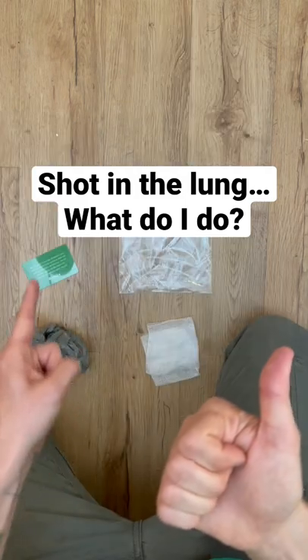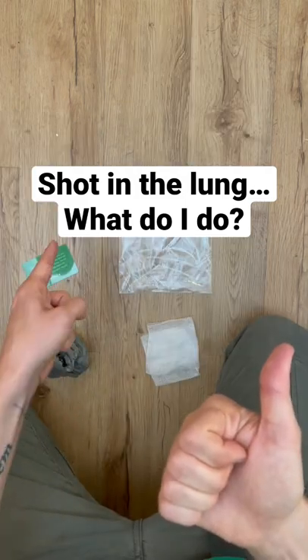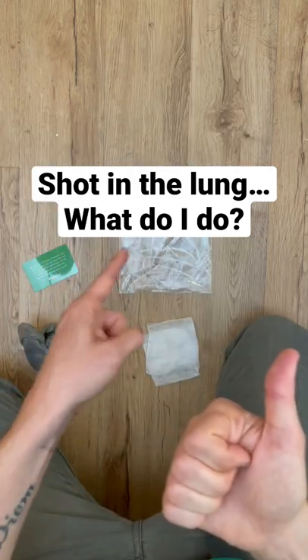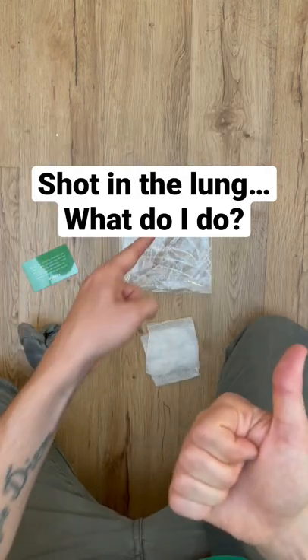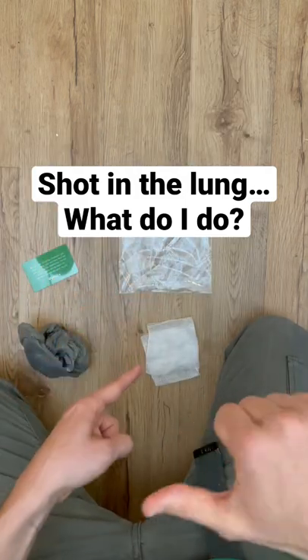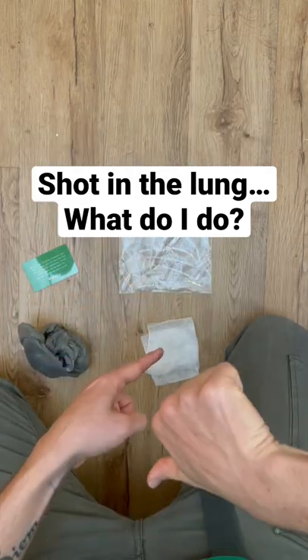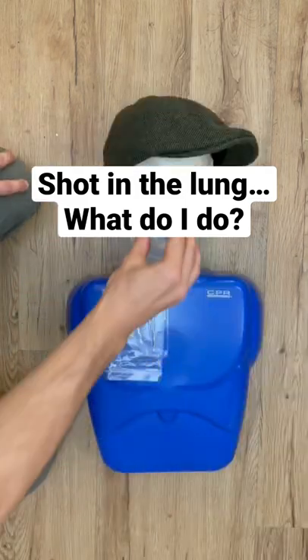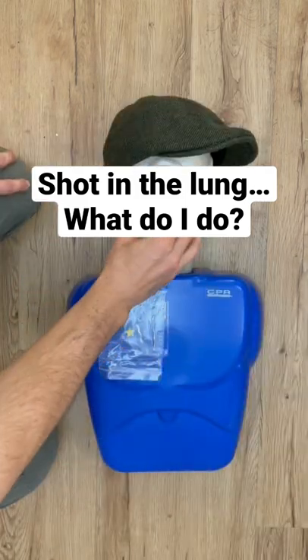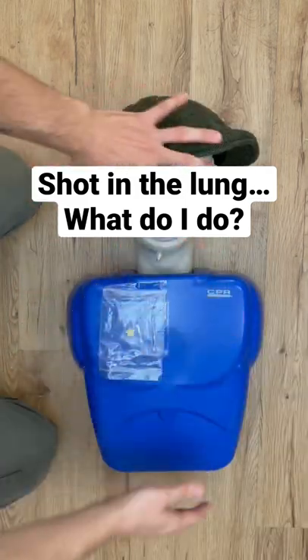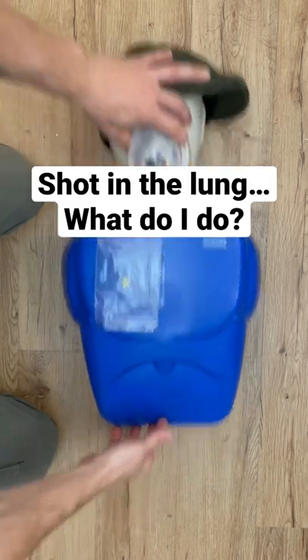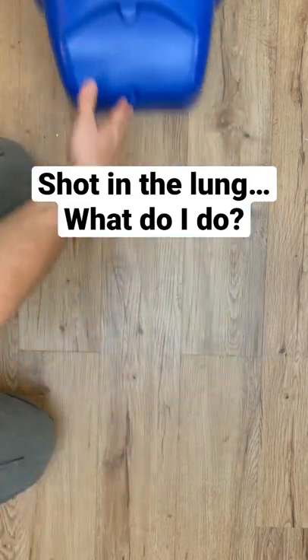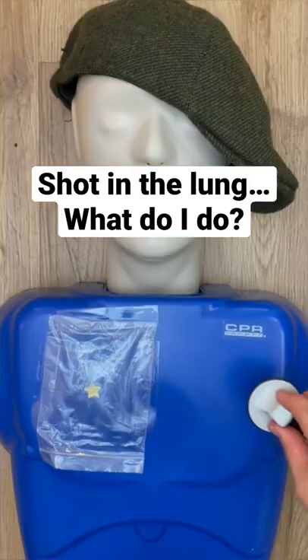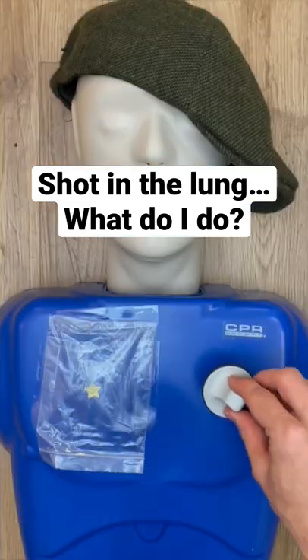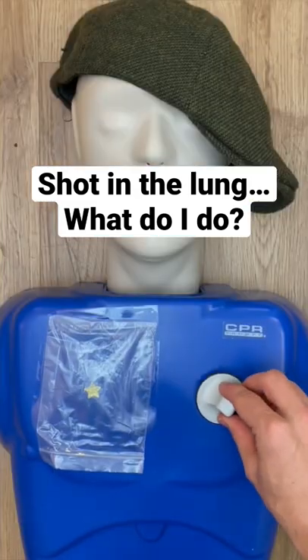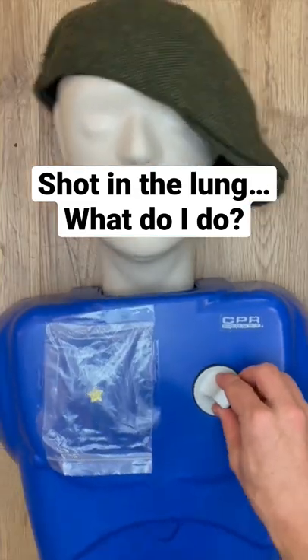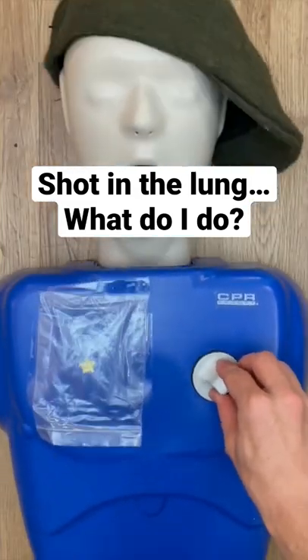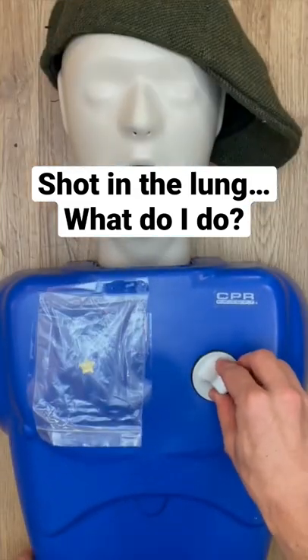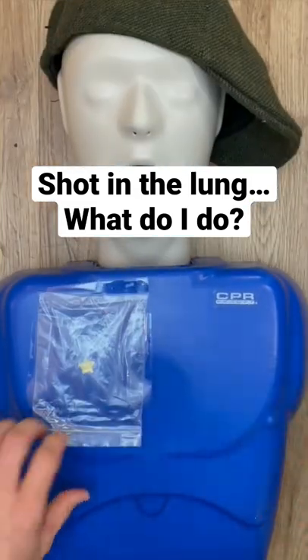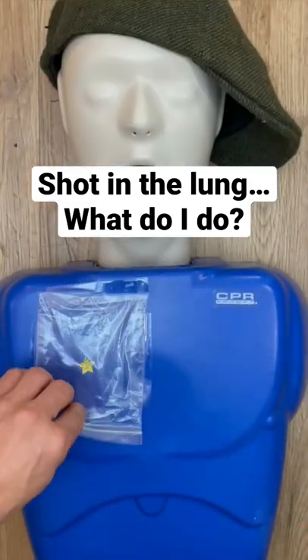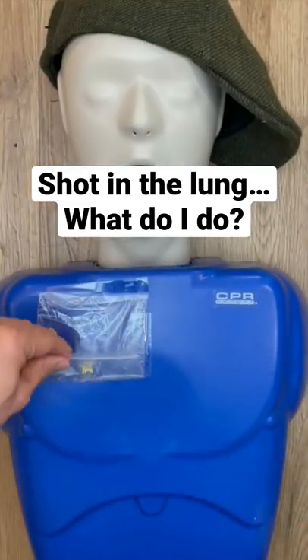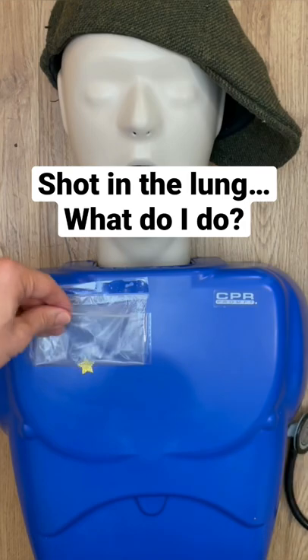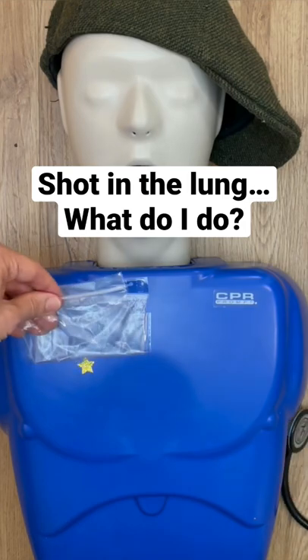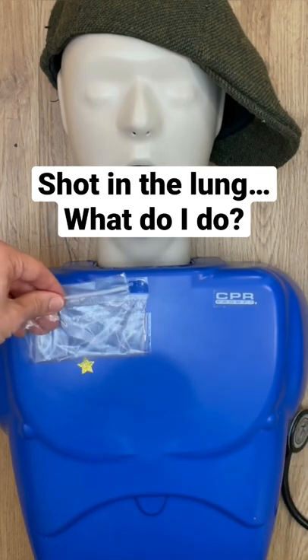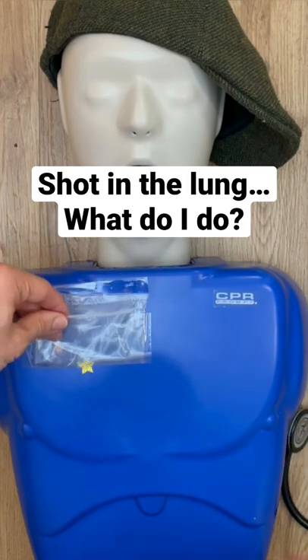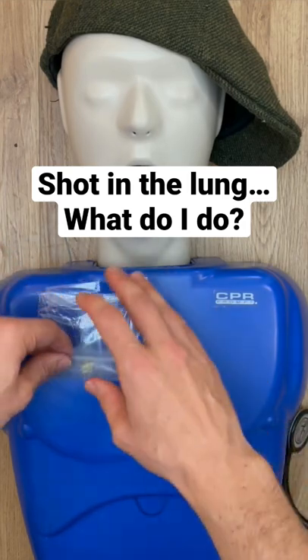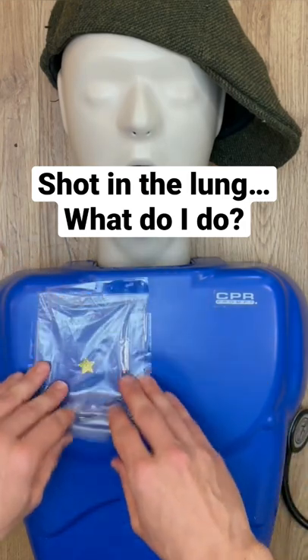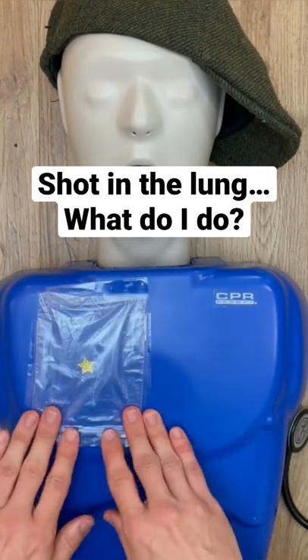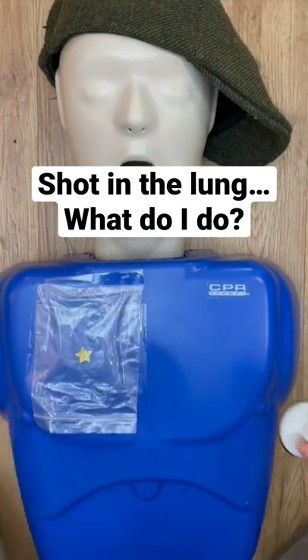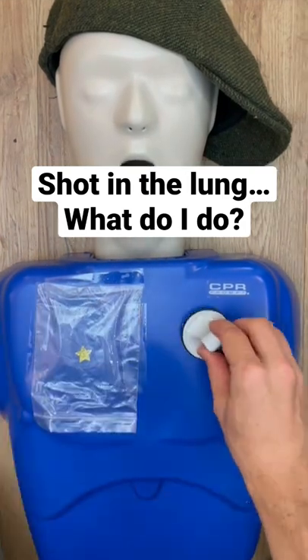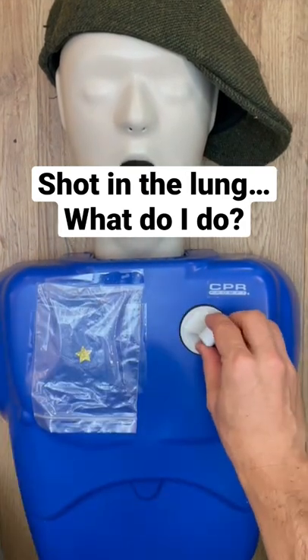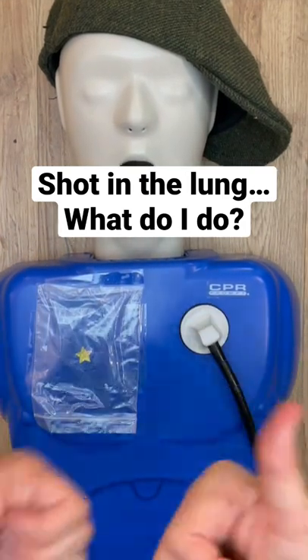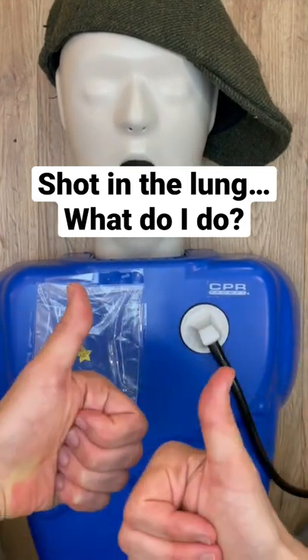Now this is important. Each time they breathe, a little air is going to get trapped in the chest and eventually it'll build up and they'll have trouble breathing. So monitor them — burp the piece of plastic on the front when they start having trouble breathing, and then put the piece of plastic back down when they exhale.